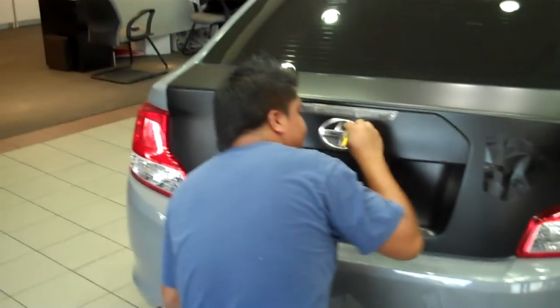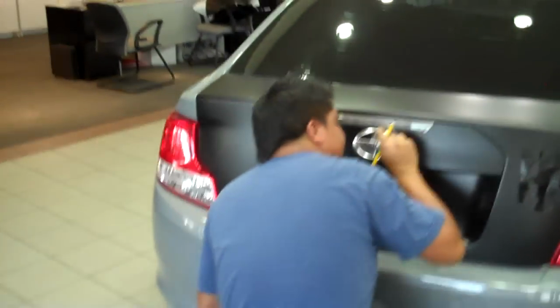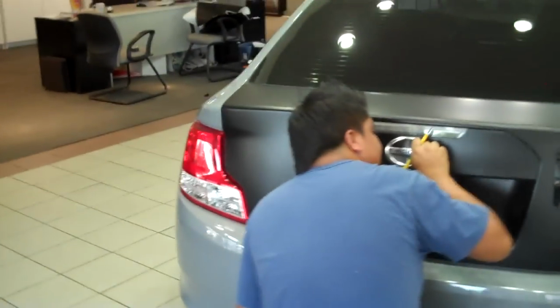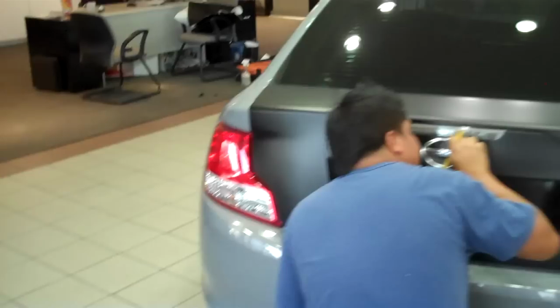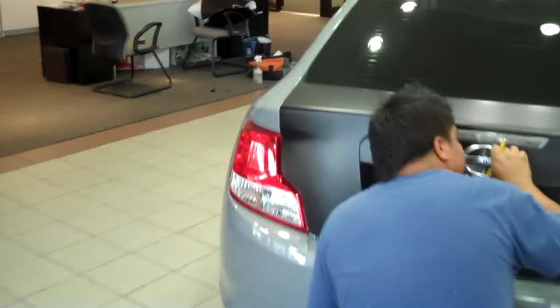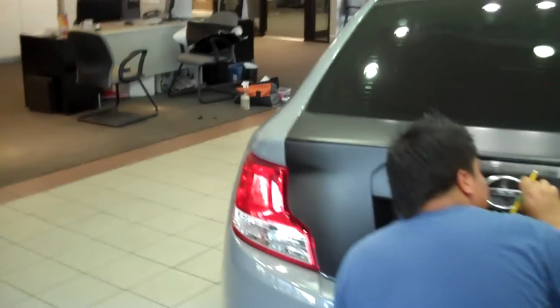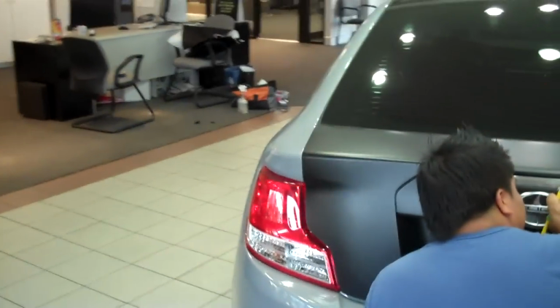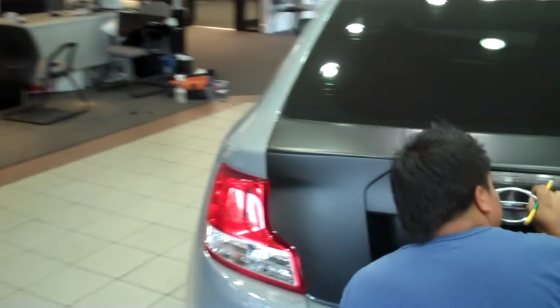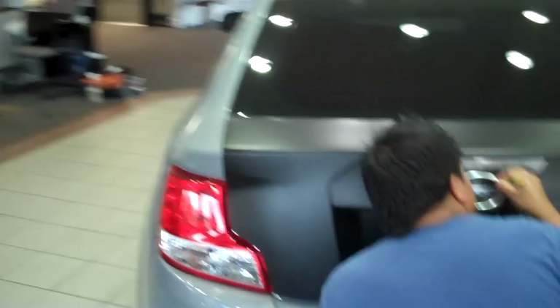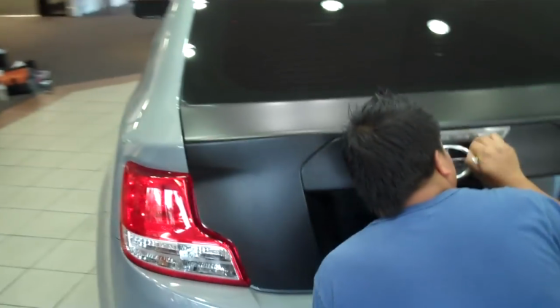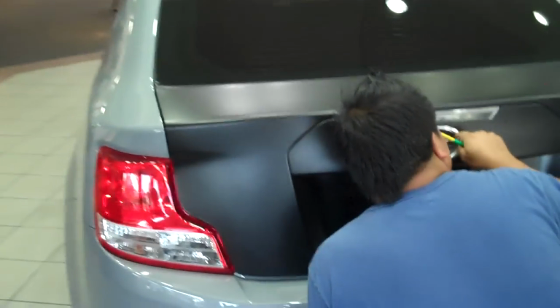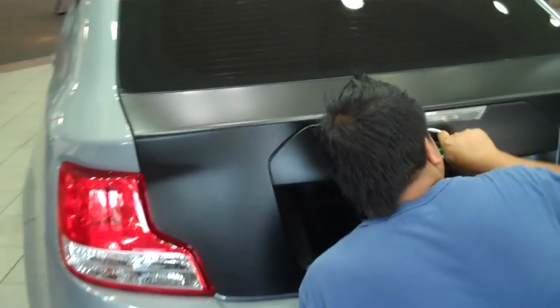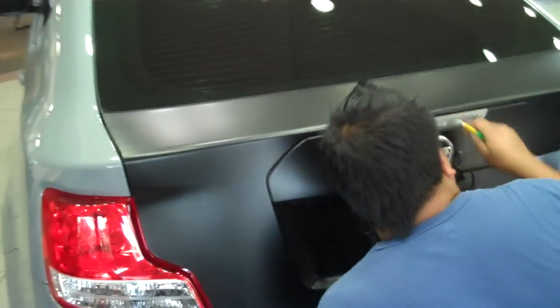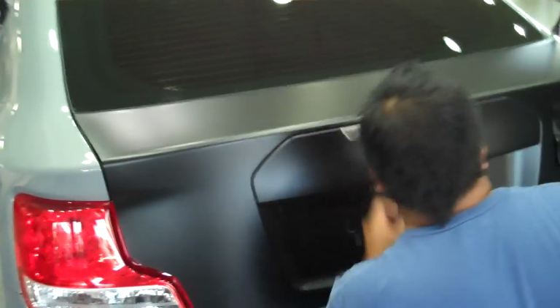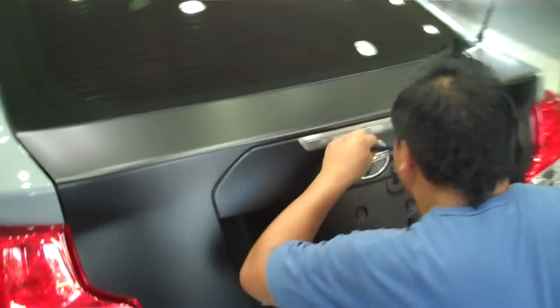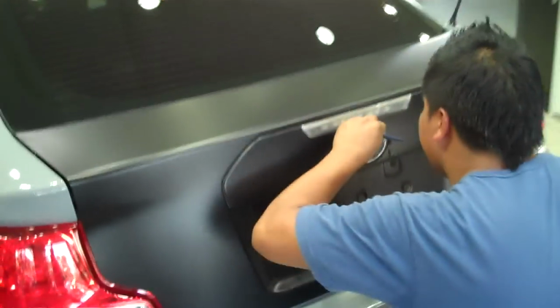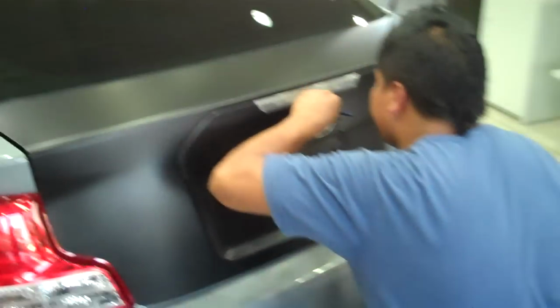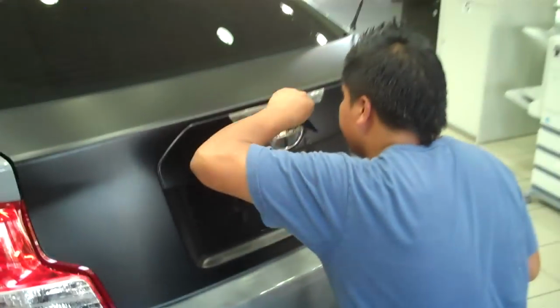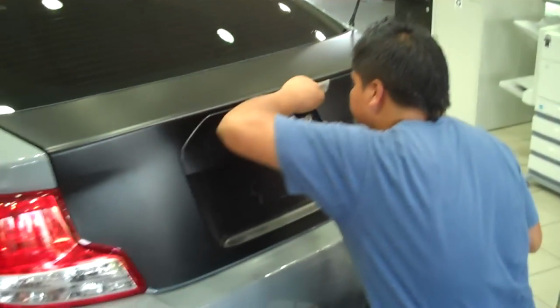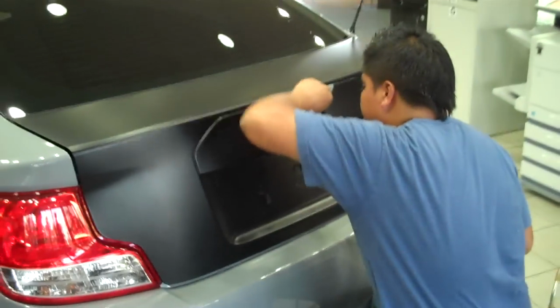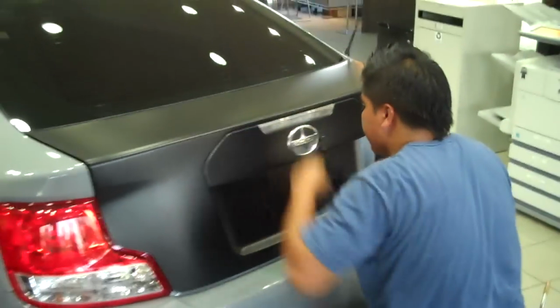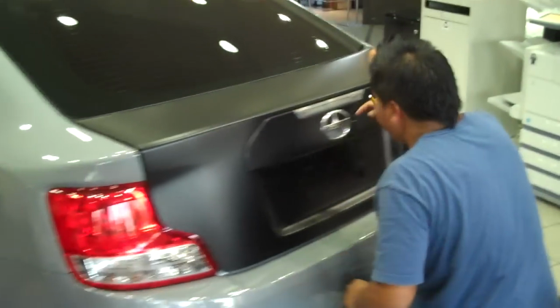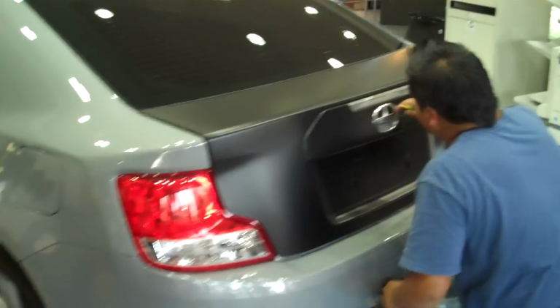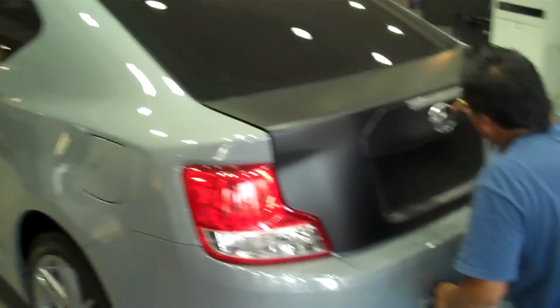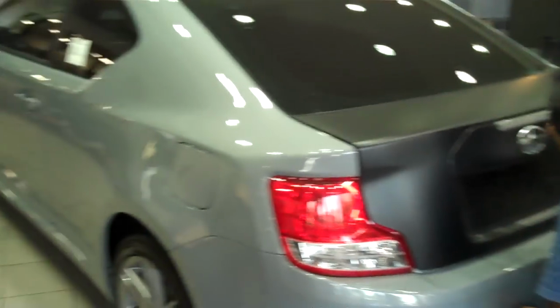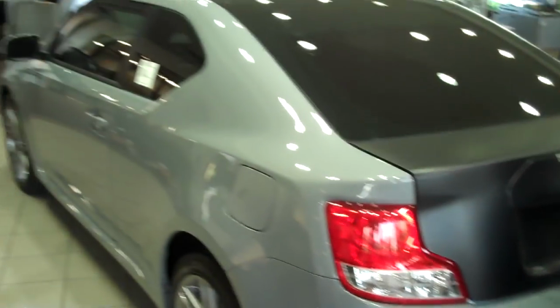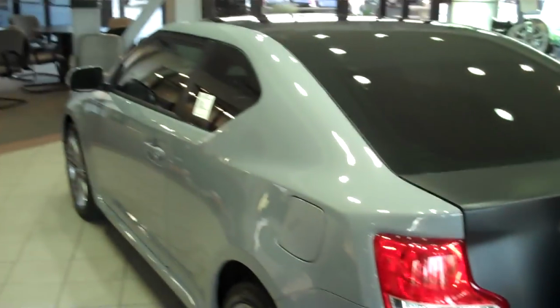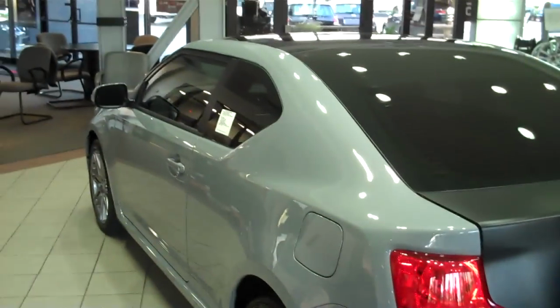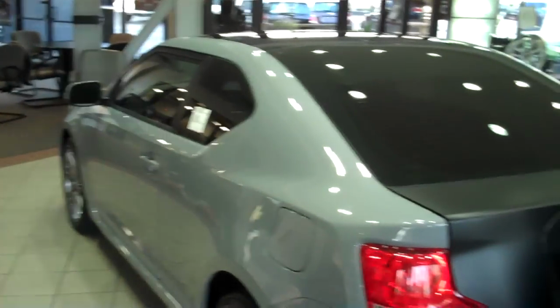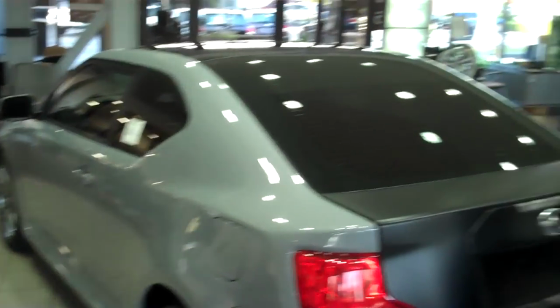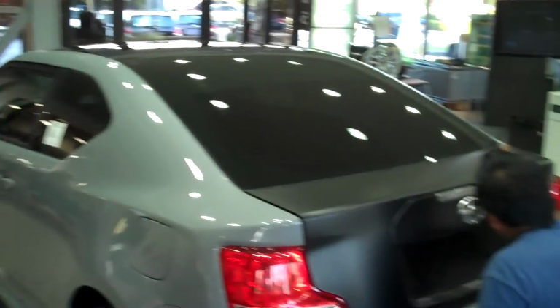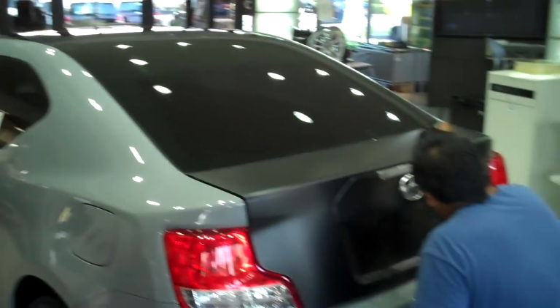This is the trunk area we wrapped. That is a sweet, sweet new car. Alright.